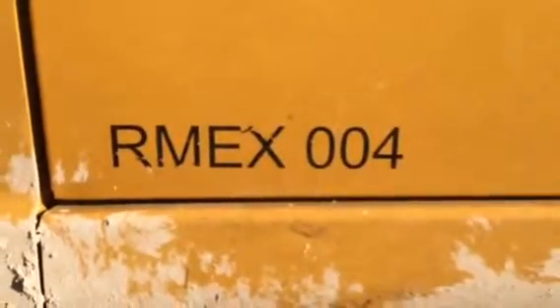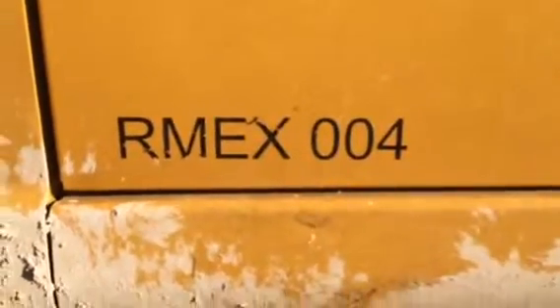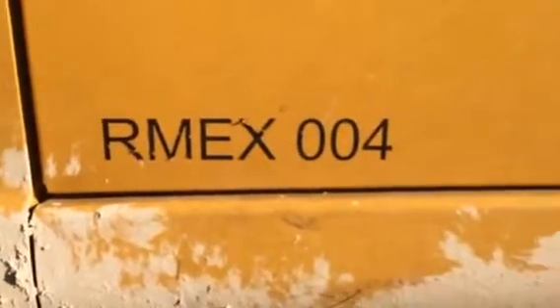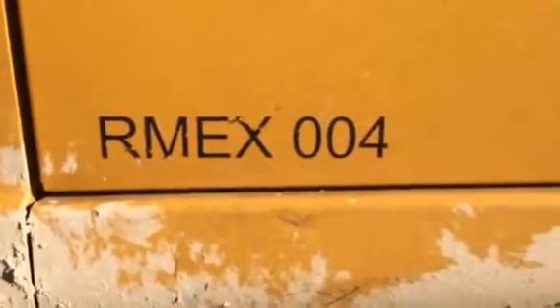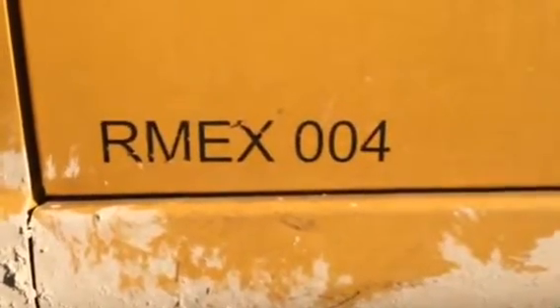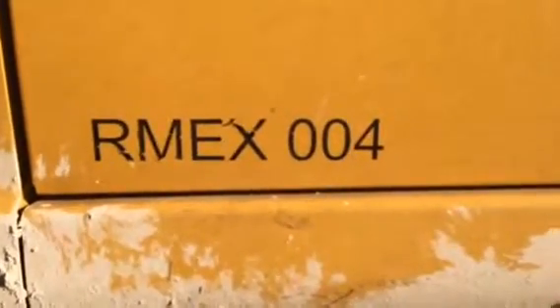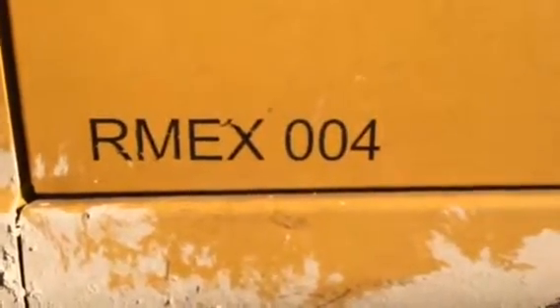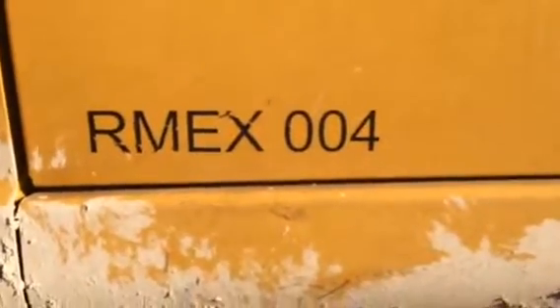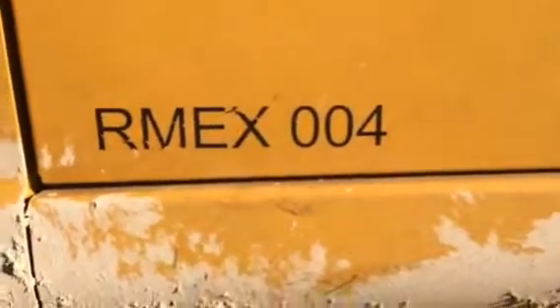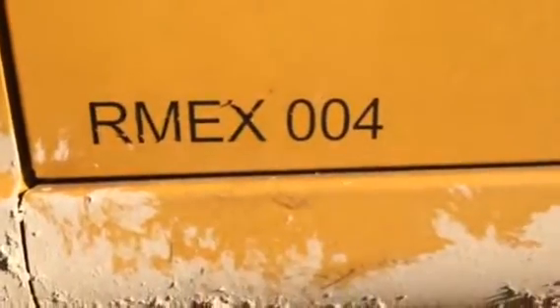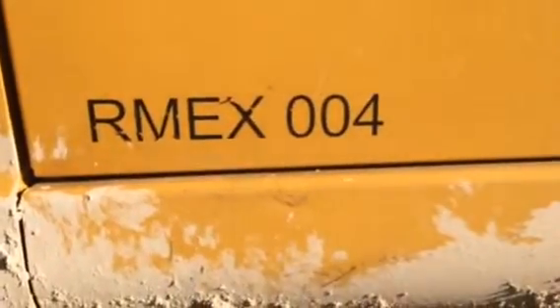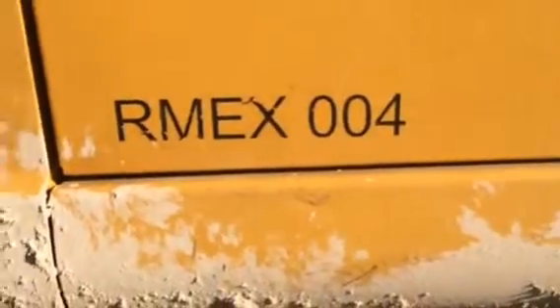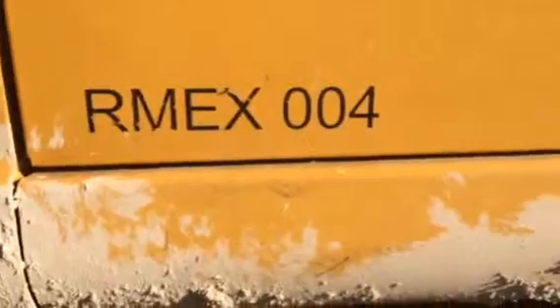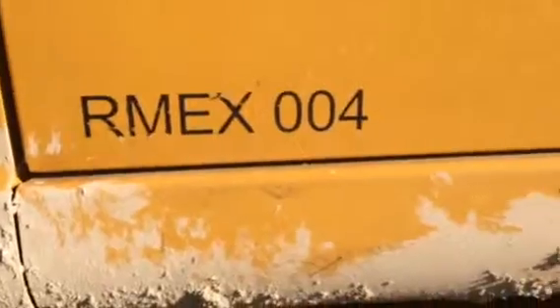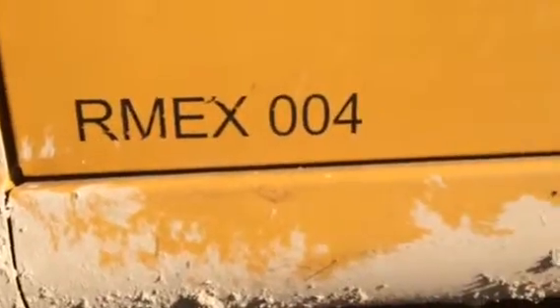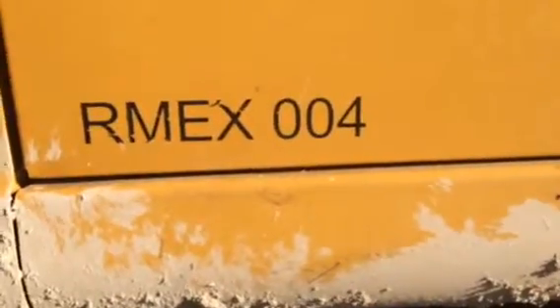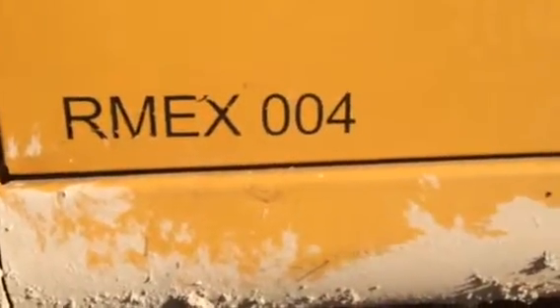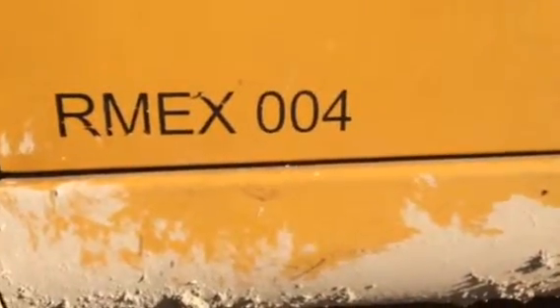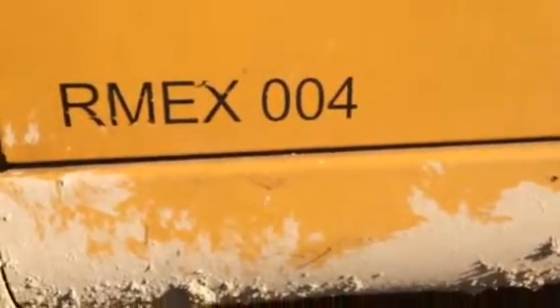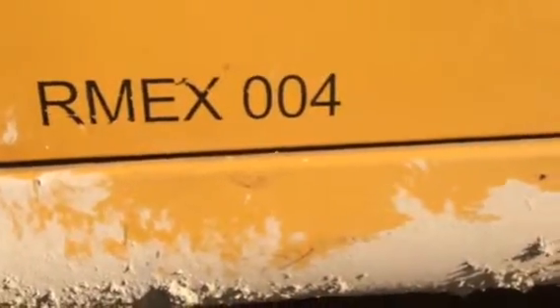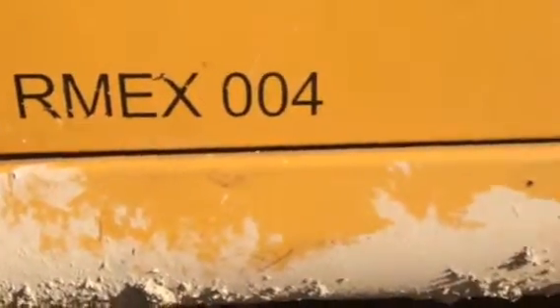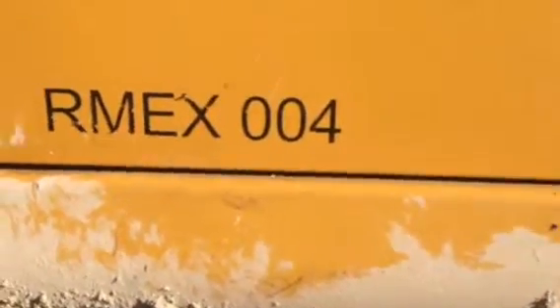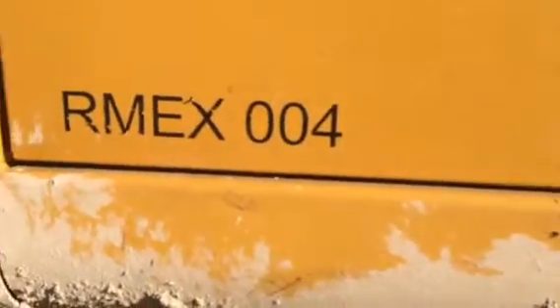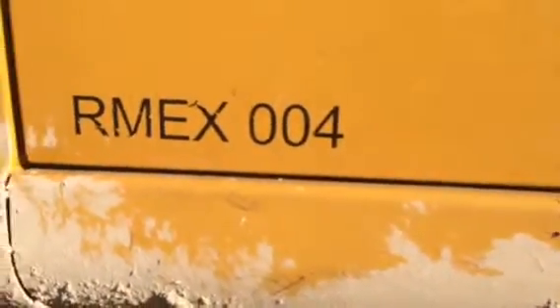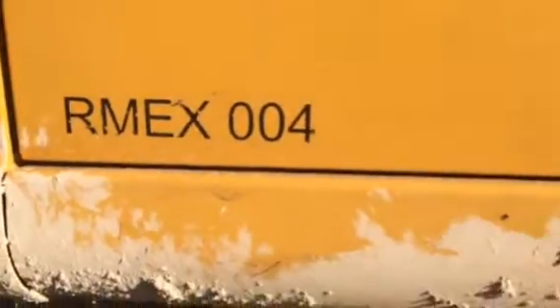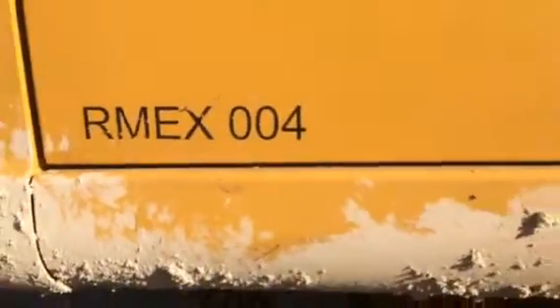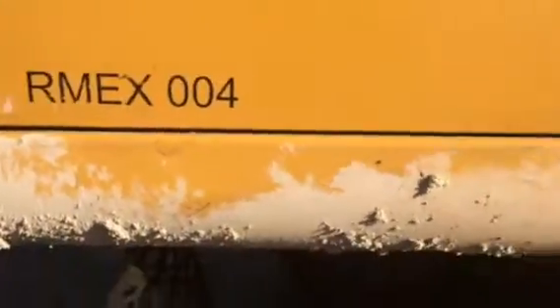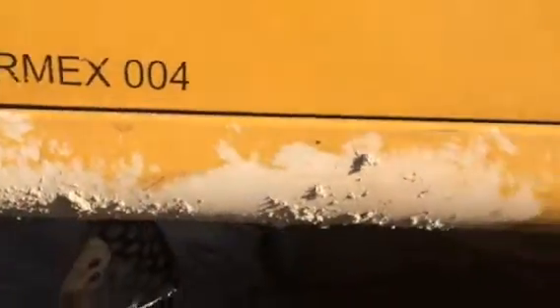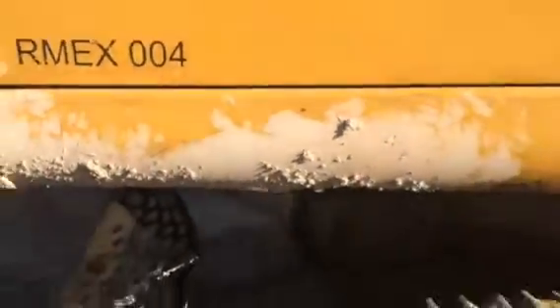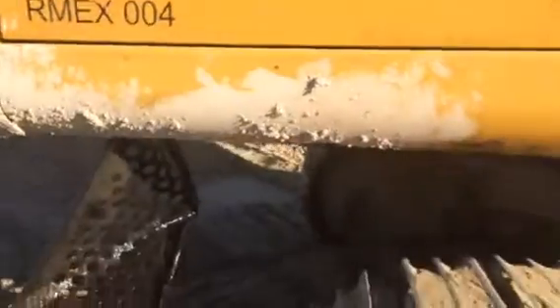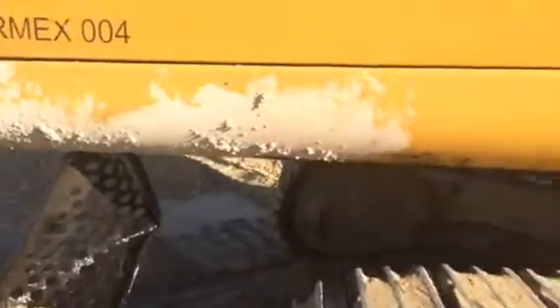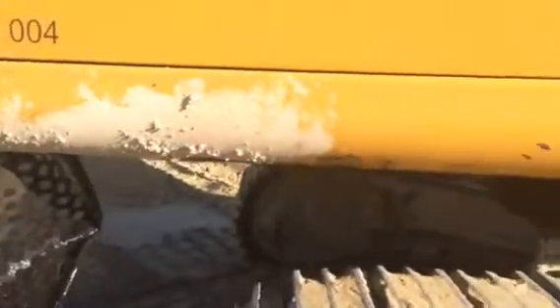This is our EX-004, that's on your 350 Excavator. He just brought it over to me while he was running it.